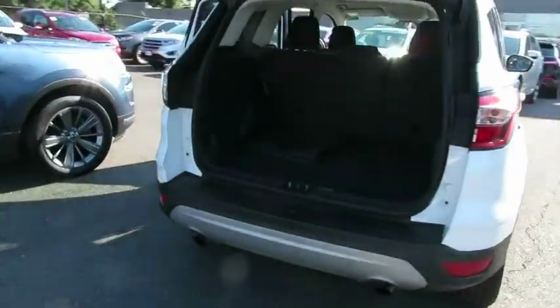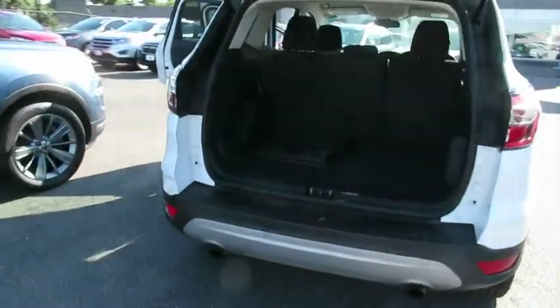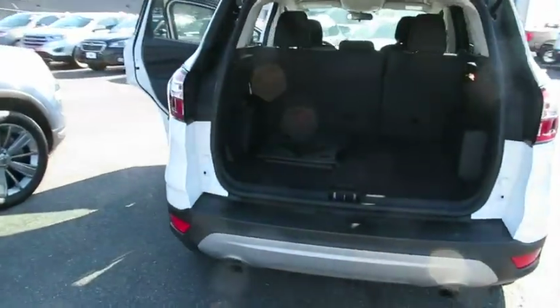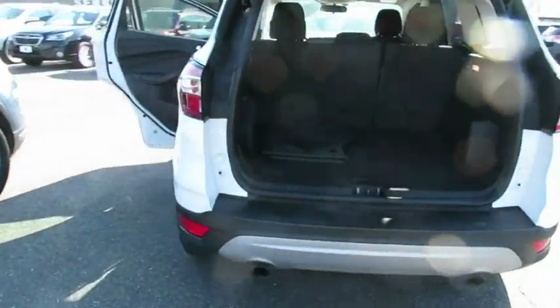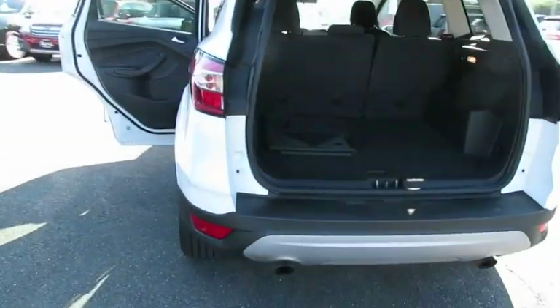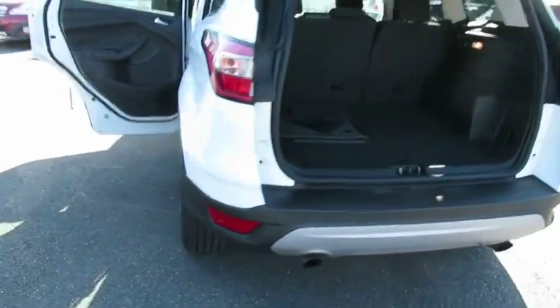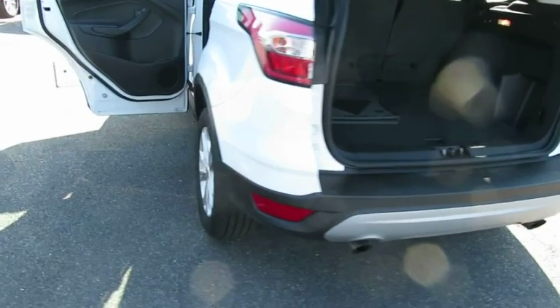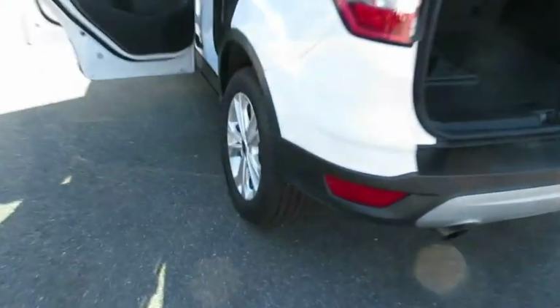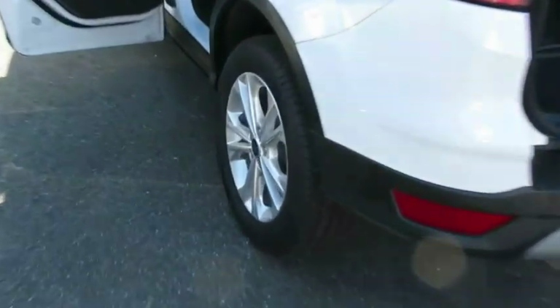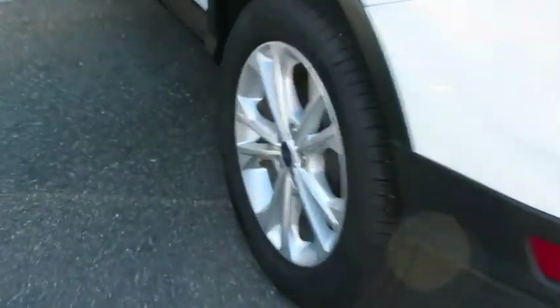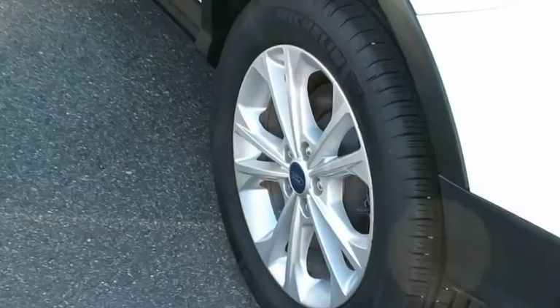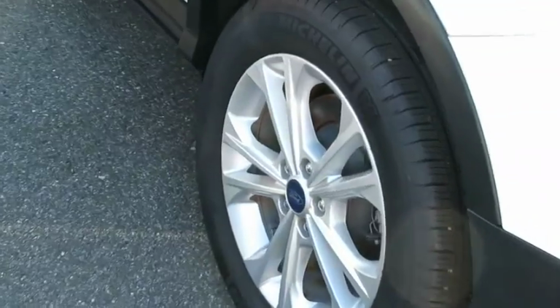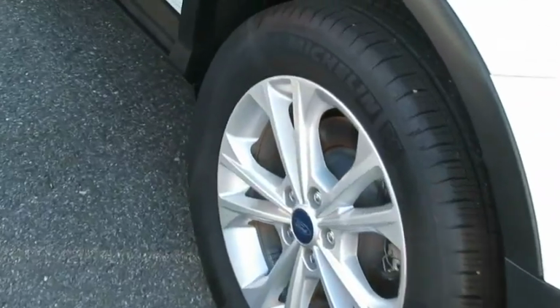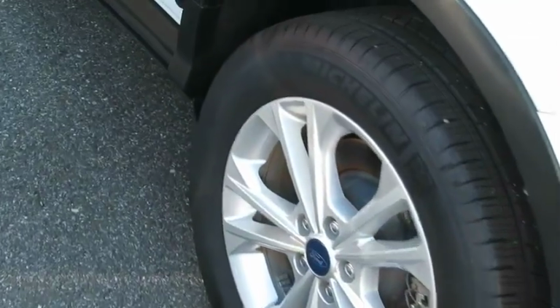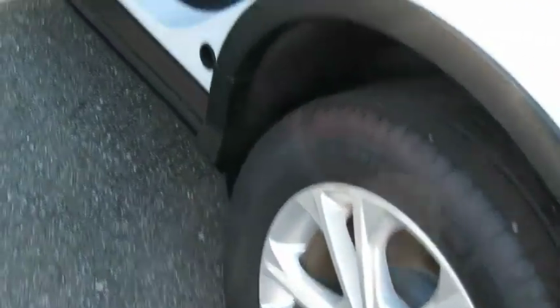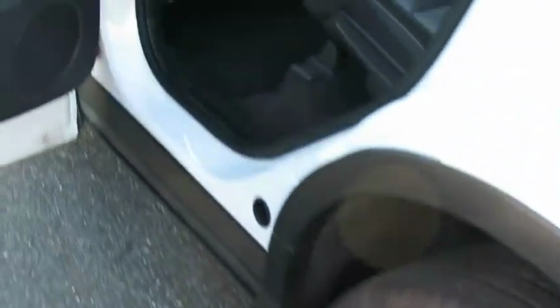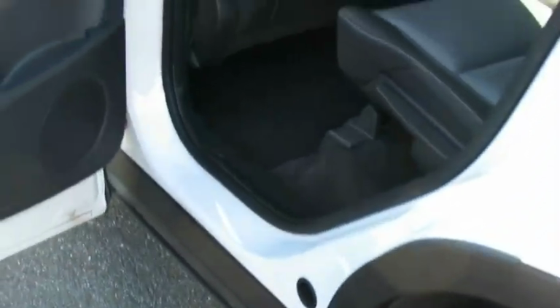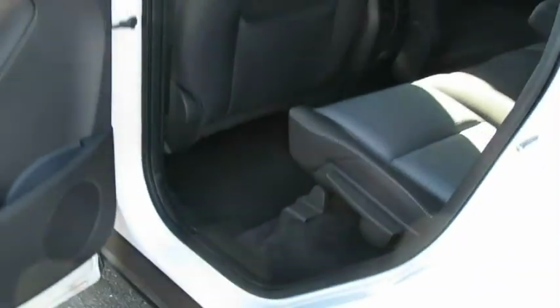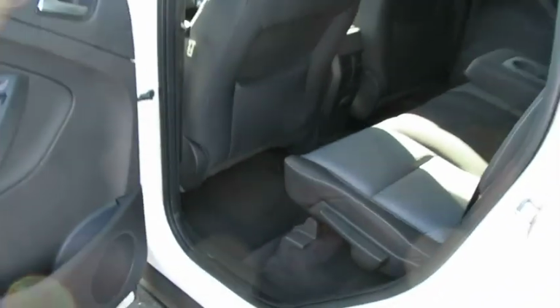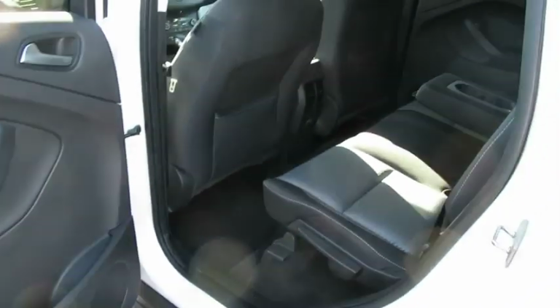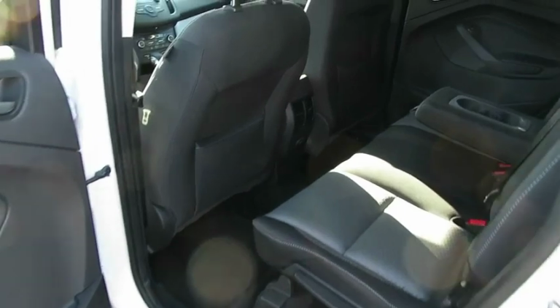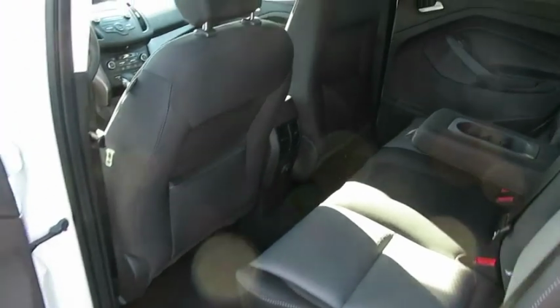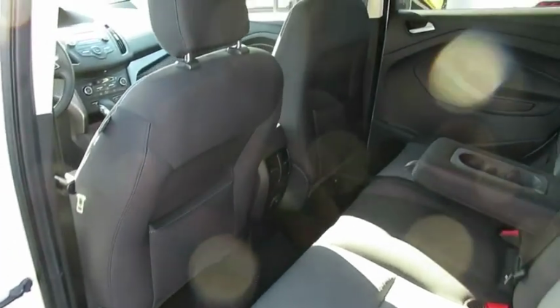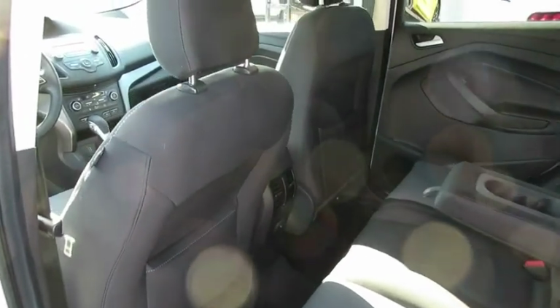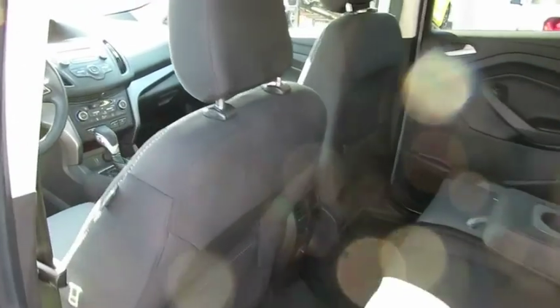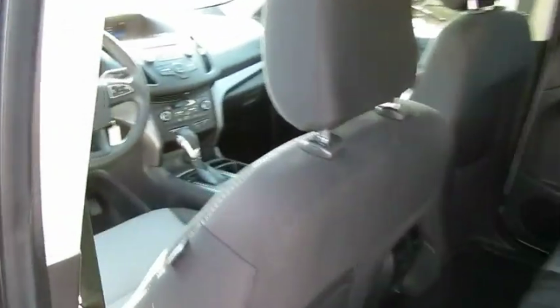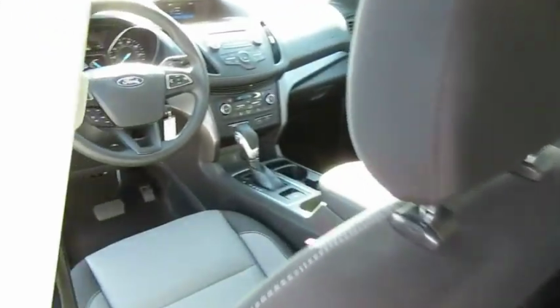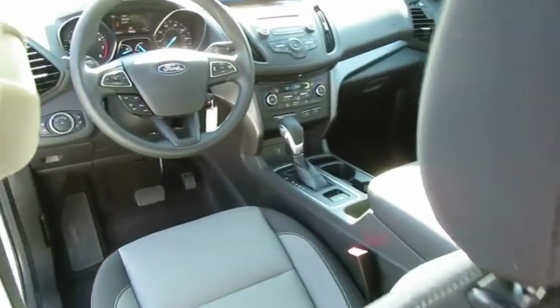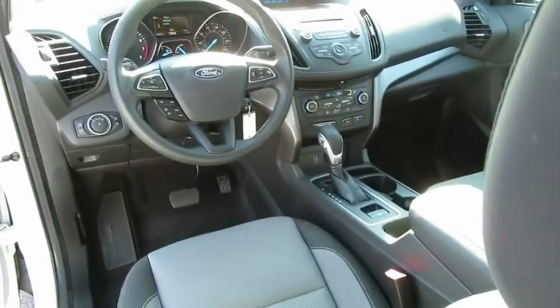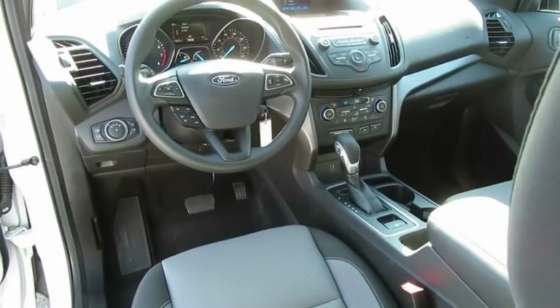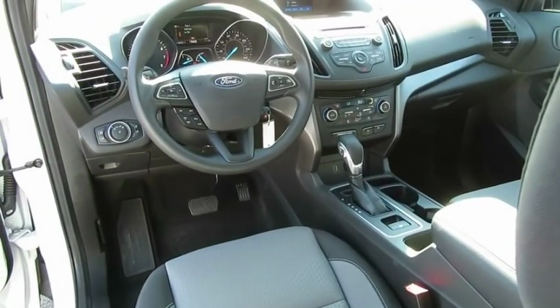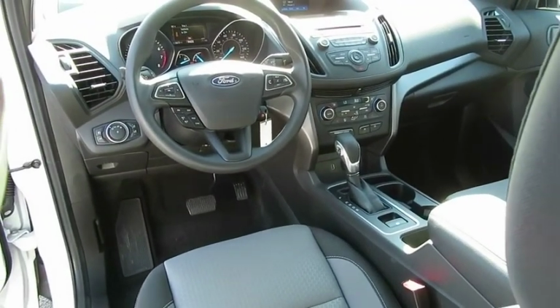Backup camera, anti-lock braking system, steering wheel audio controls, stability control, traction control, heated seats, keyless entry, Bluetooth, power steering, adjustable steering wheel, alloy wheels.